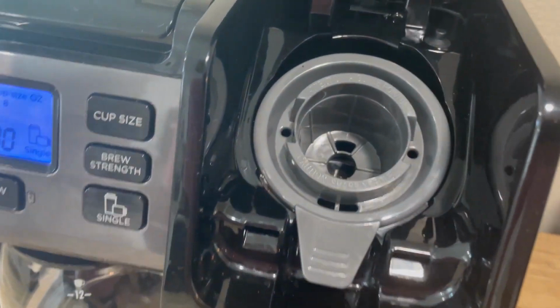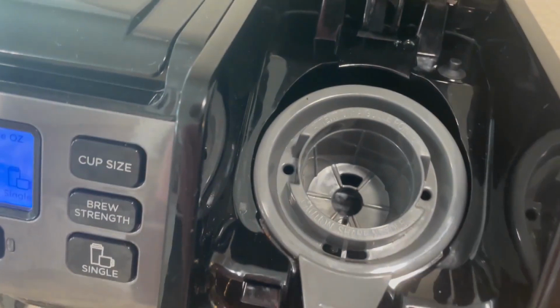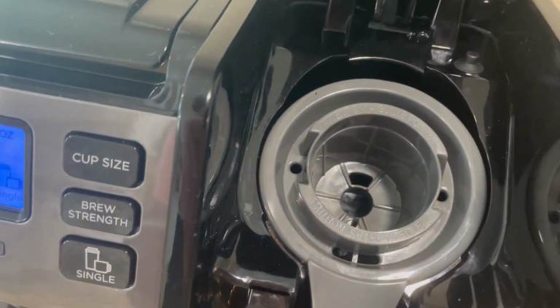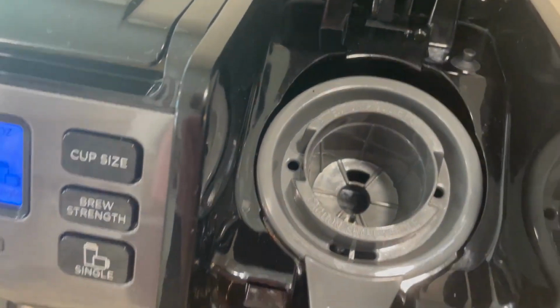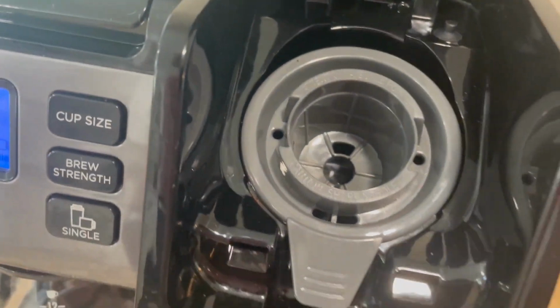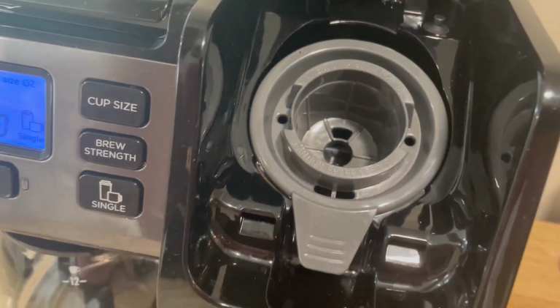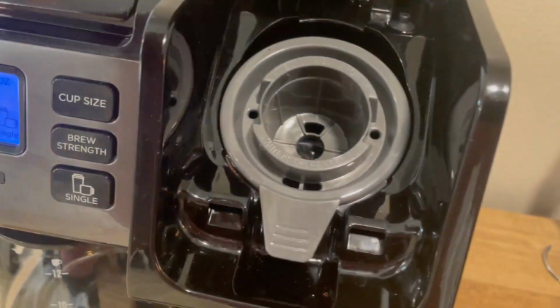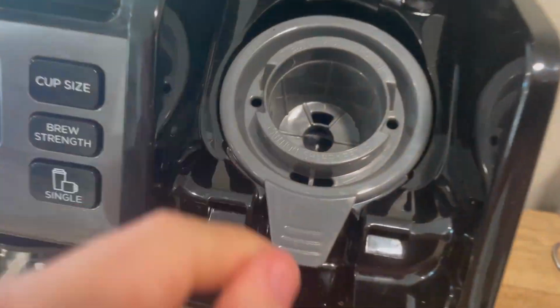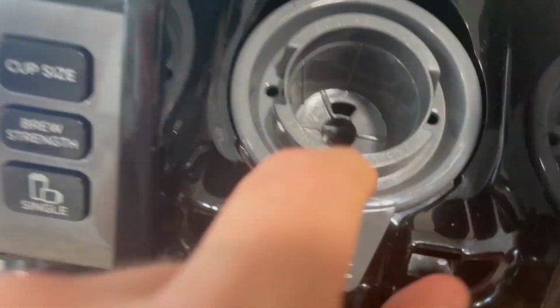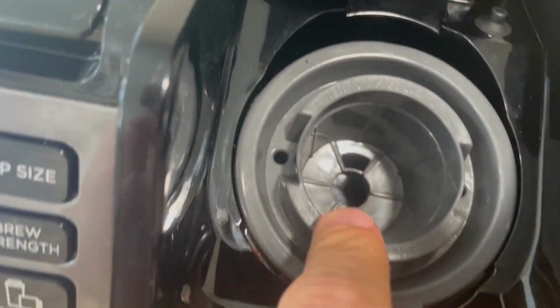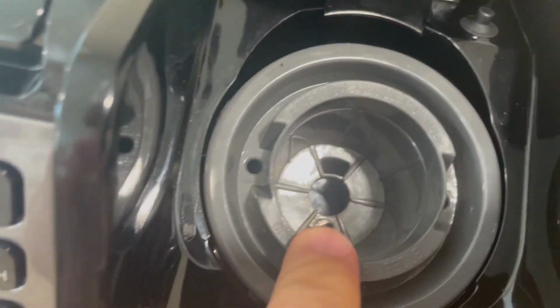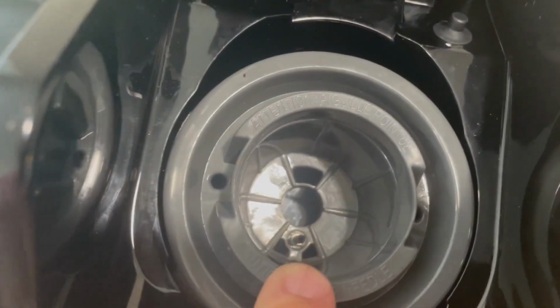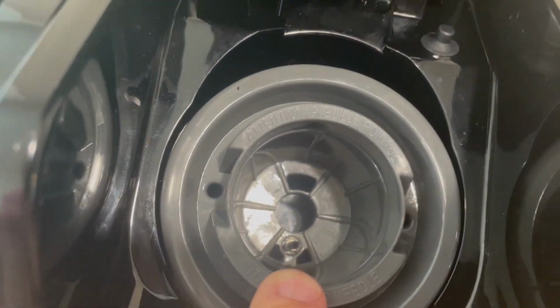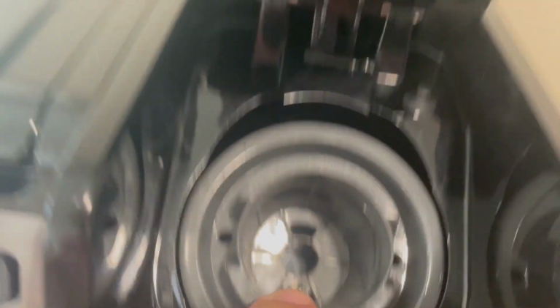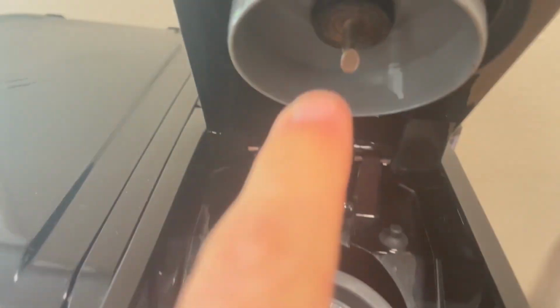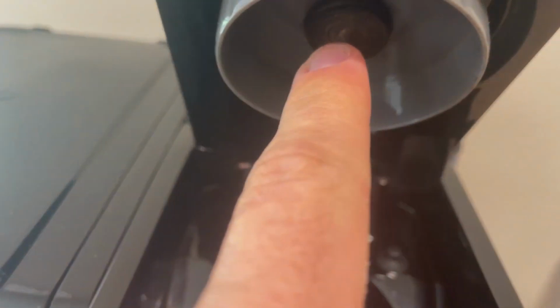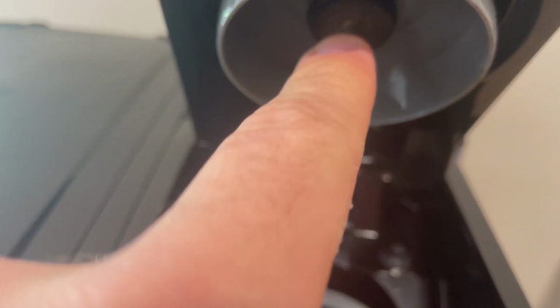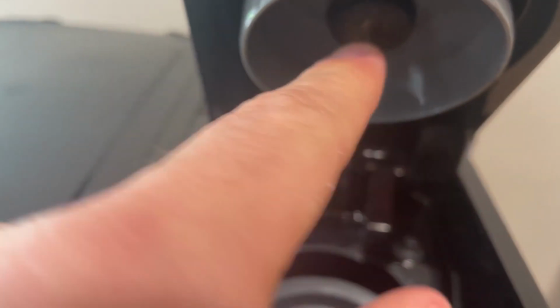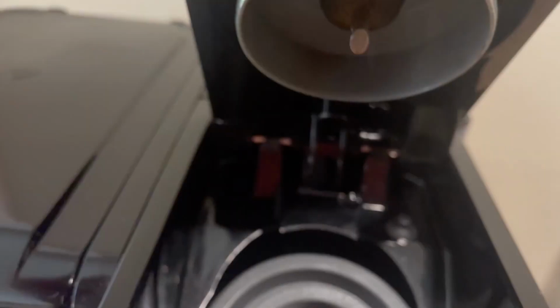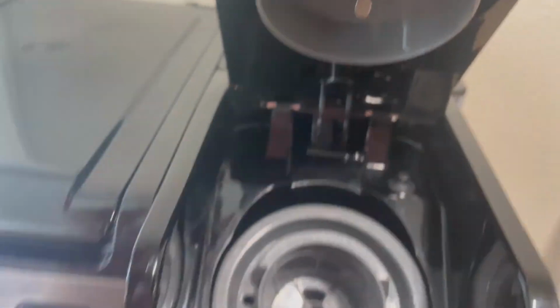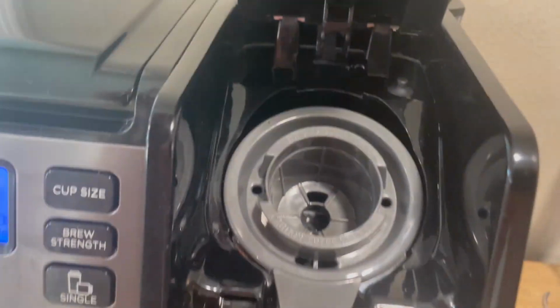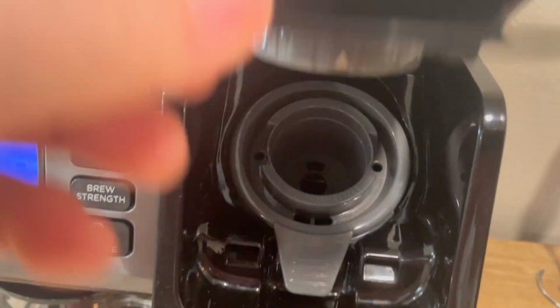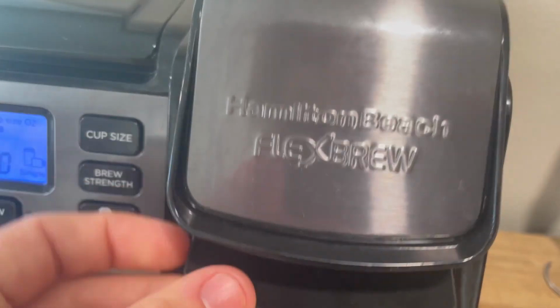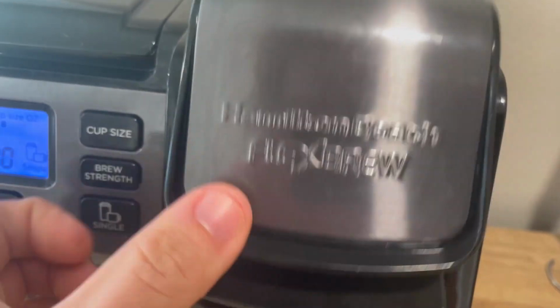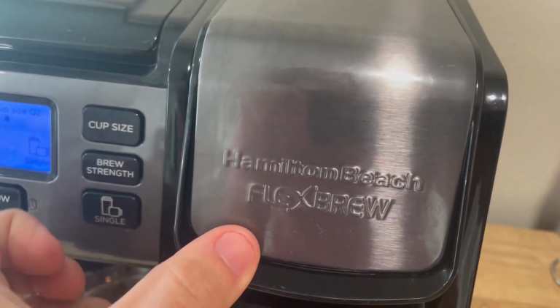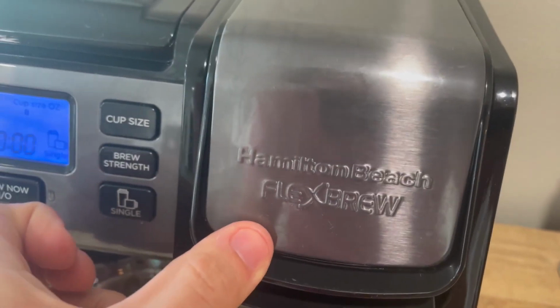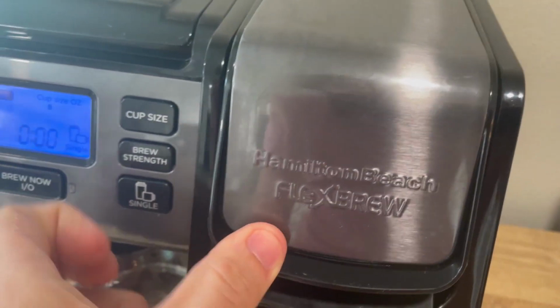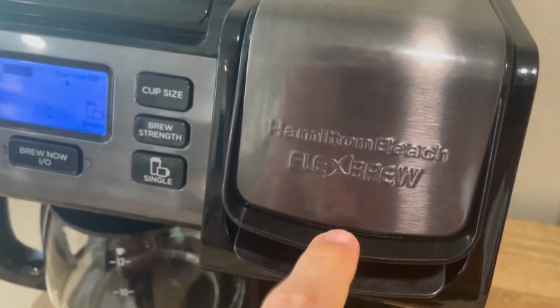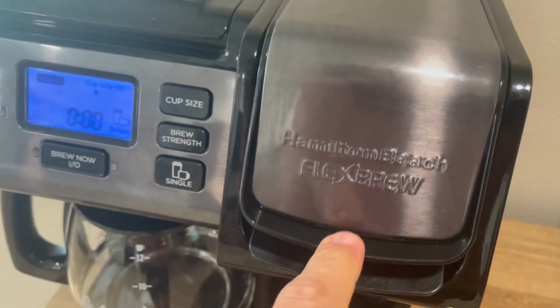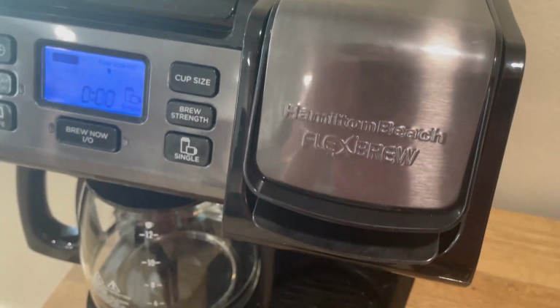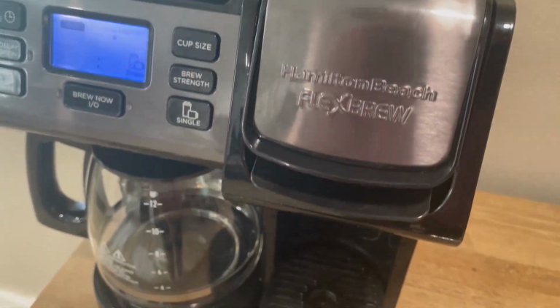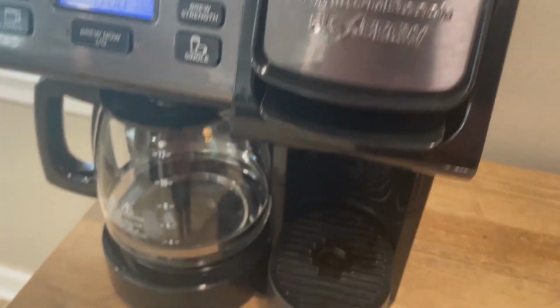You put your K-cup in there and then you push this down. As you can see it's got a little needle down in there and then it's got a little needle right here, and it pops a hole on the top and the bottom, and this clicks down — you can hear it click.